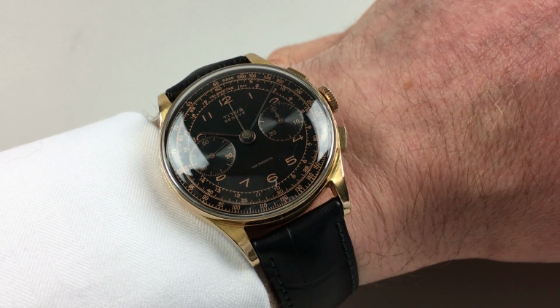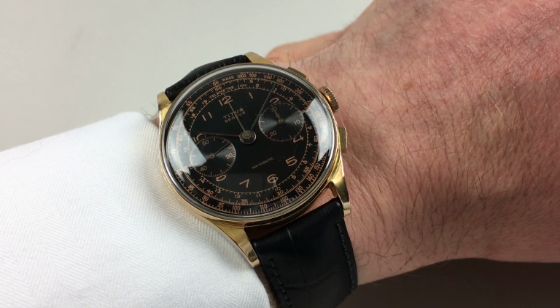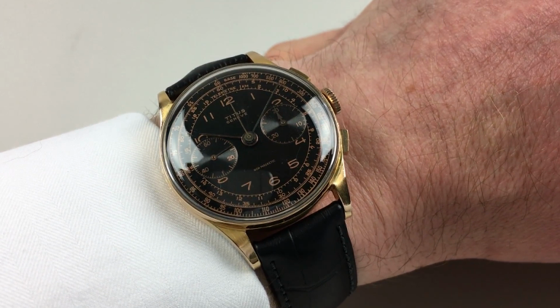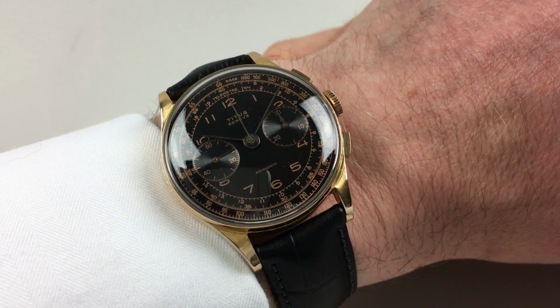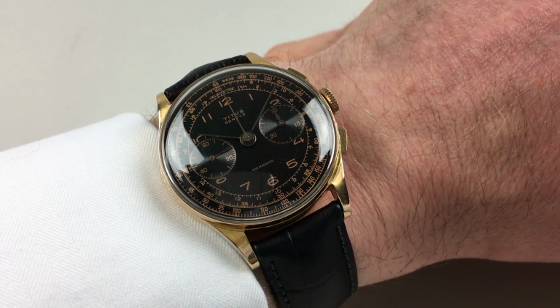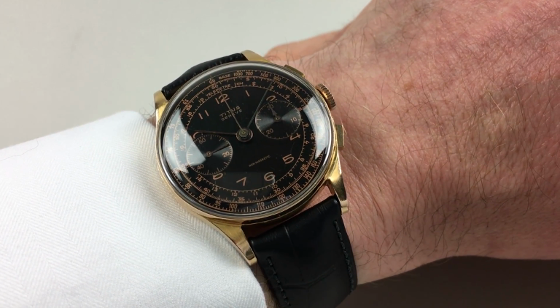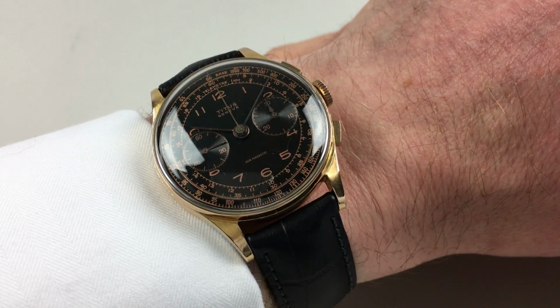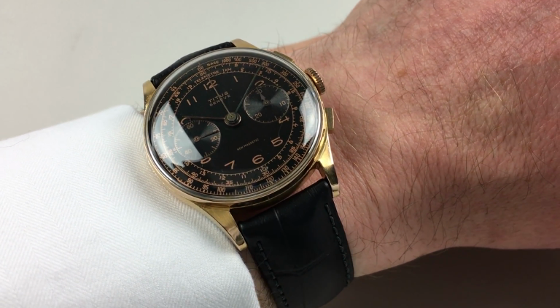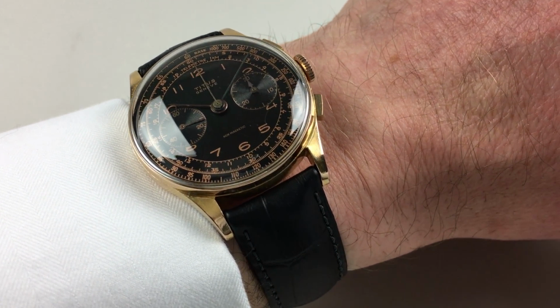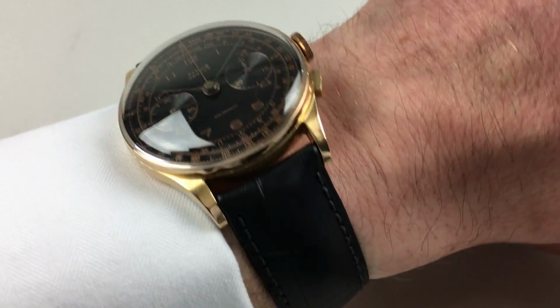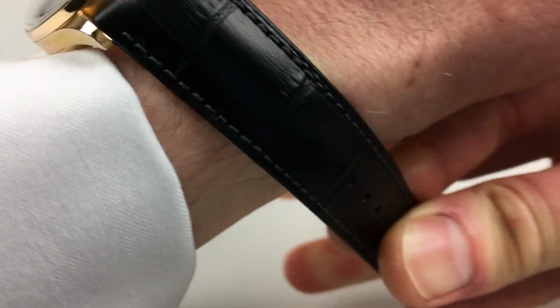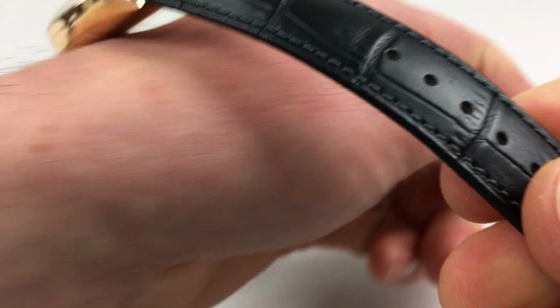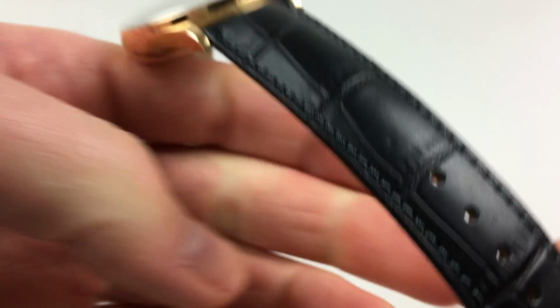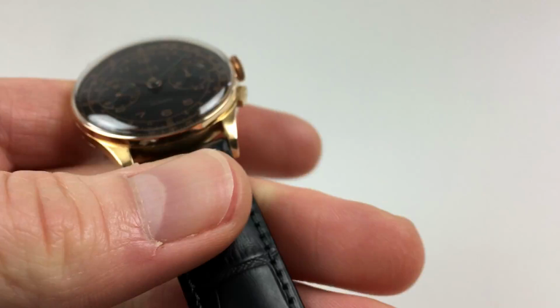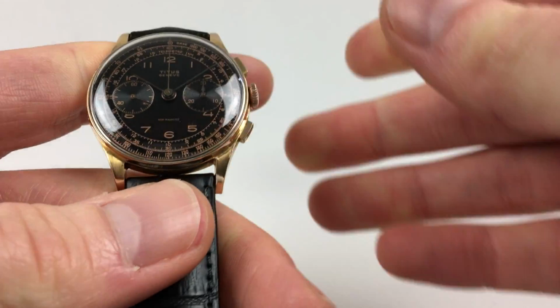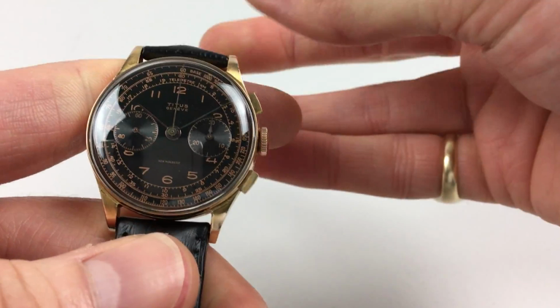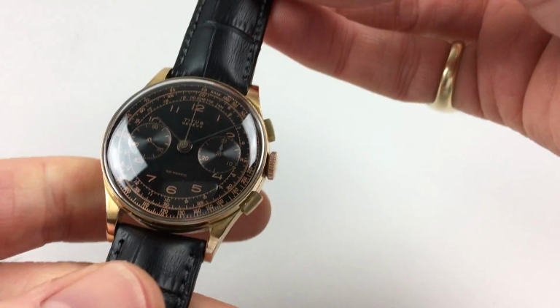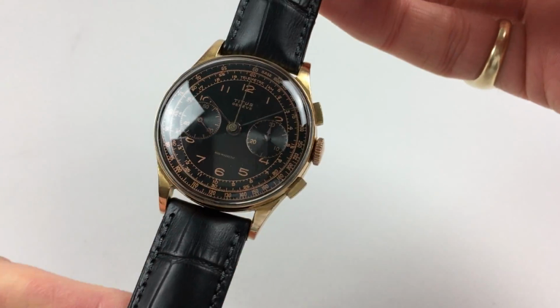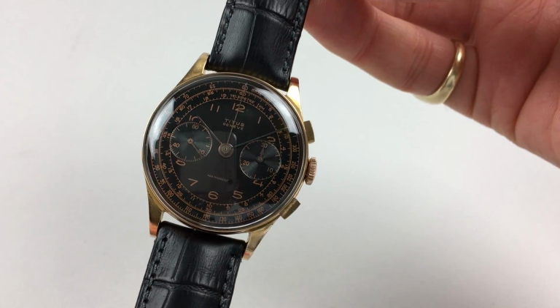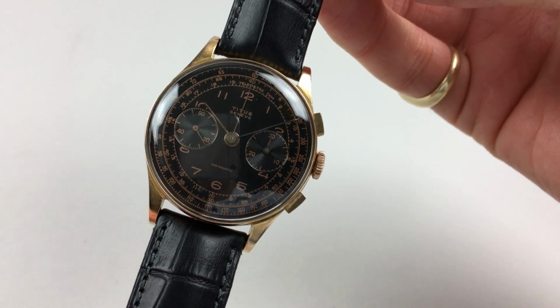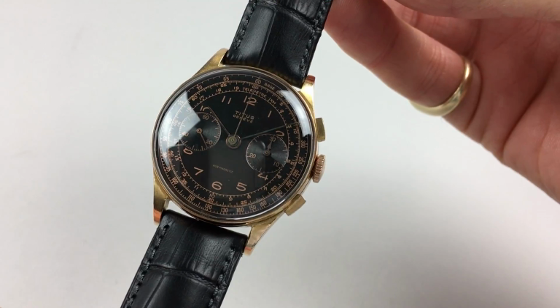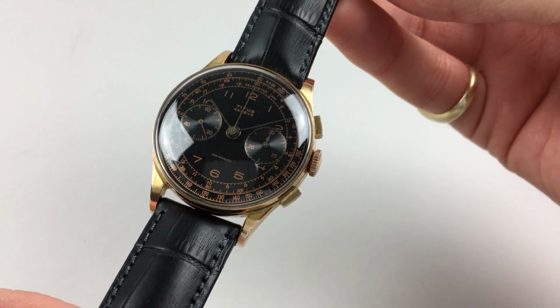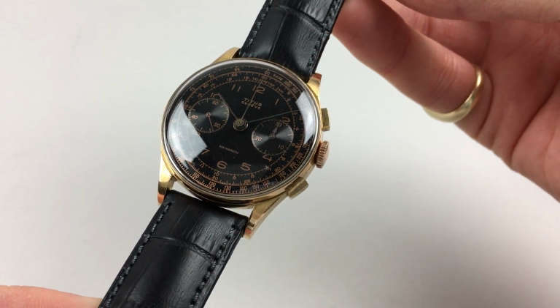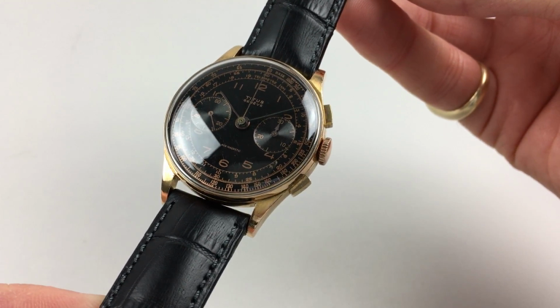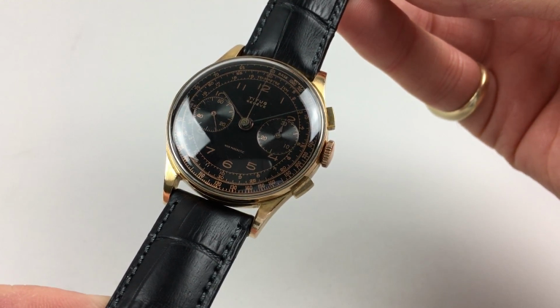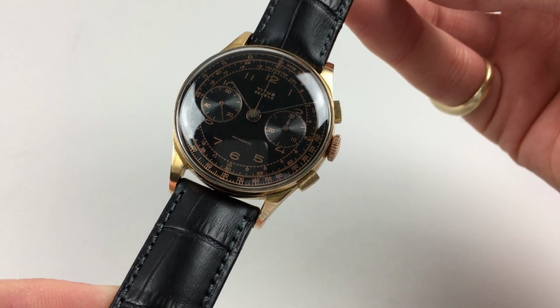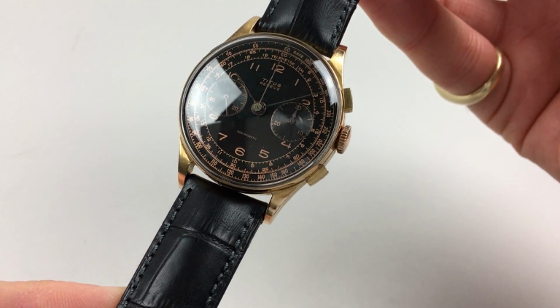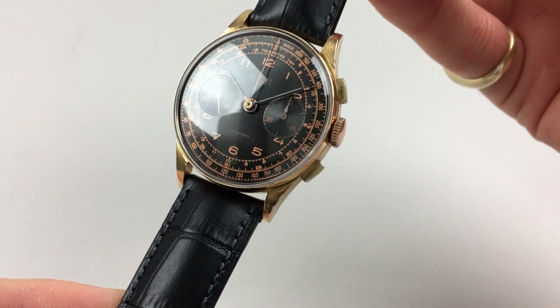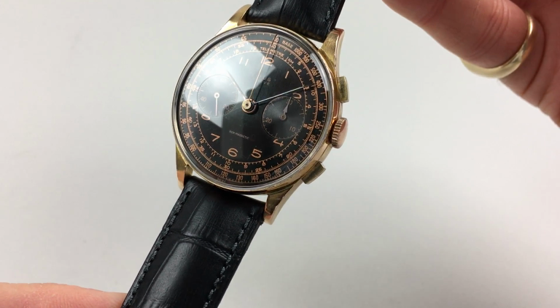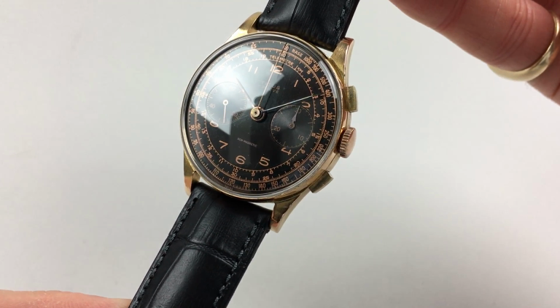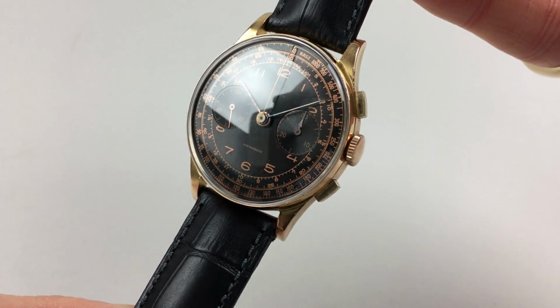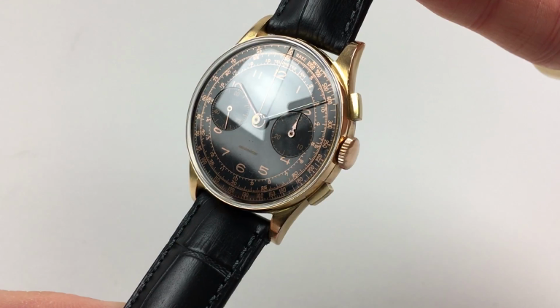This 18k gold wristwatch by Titus dates to circa 1950. The watch has a black dial with finely-engraved subsidiary dials. The numerals and tracking are all in a pink gilded text.